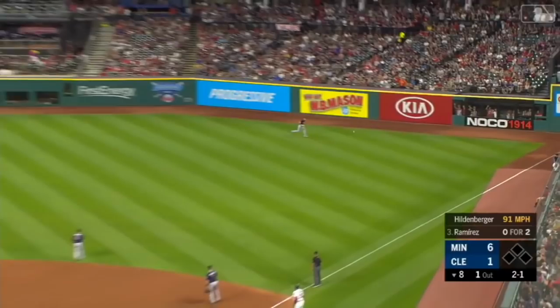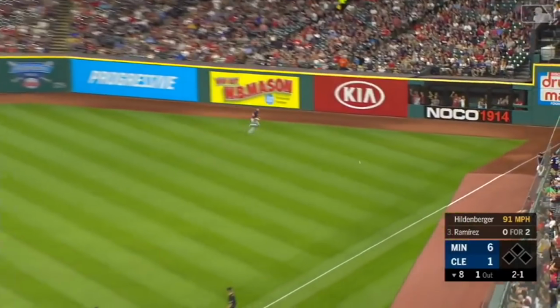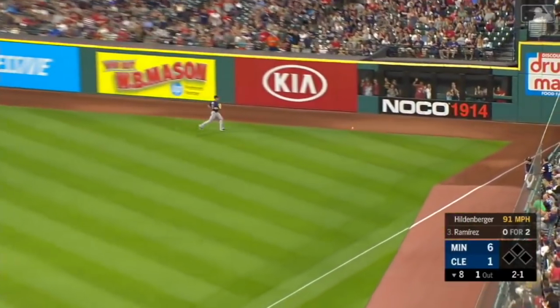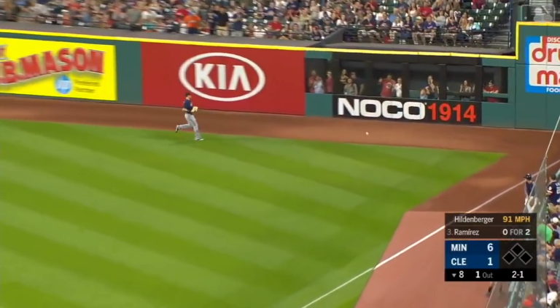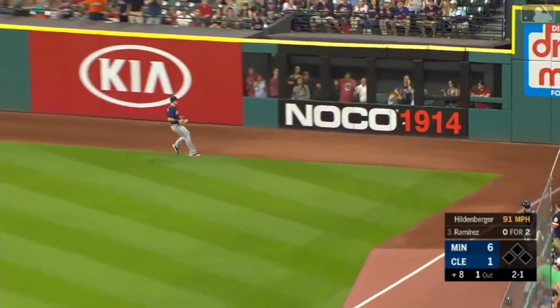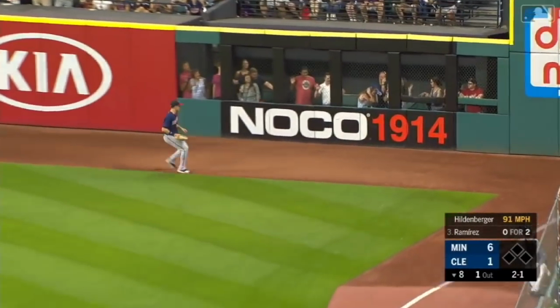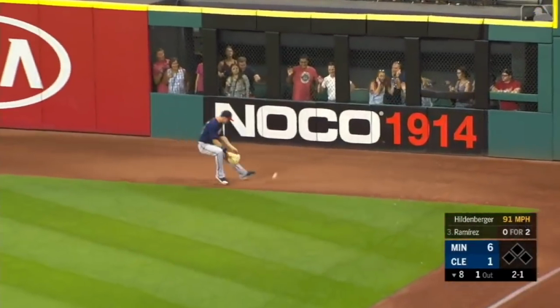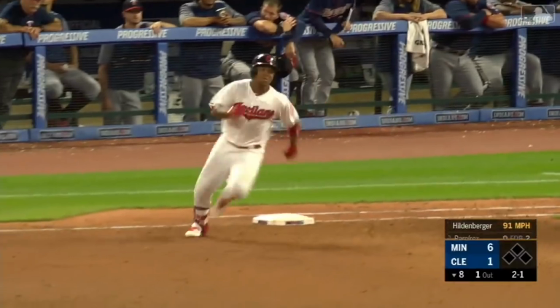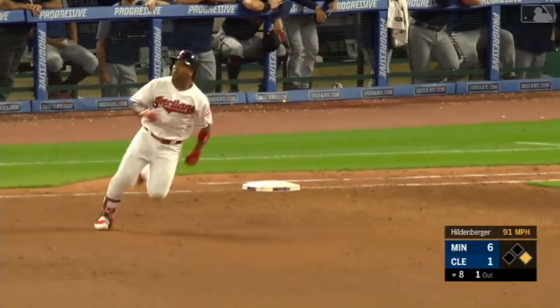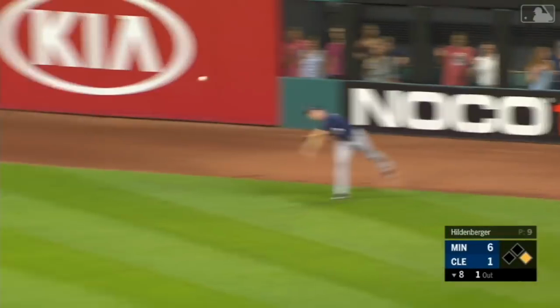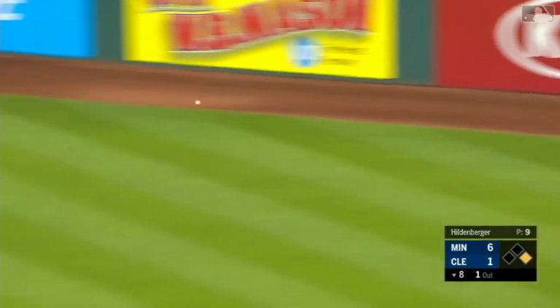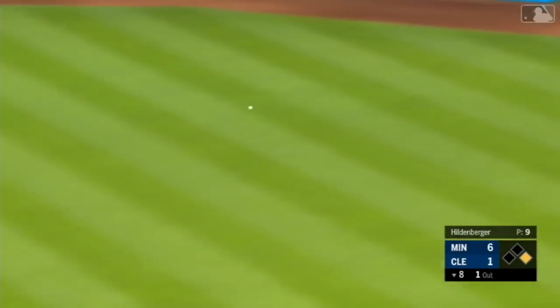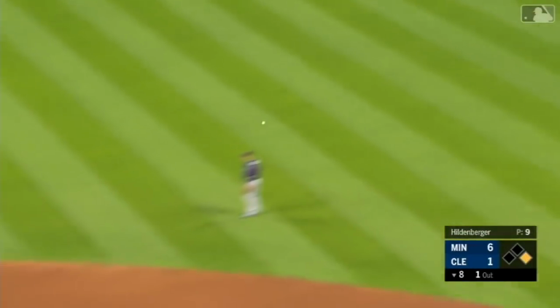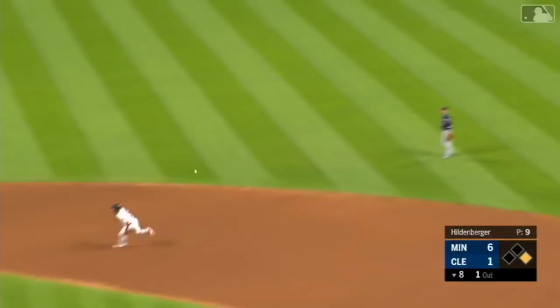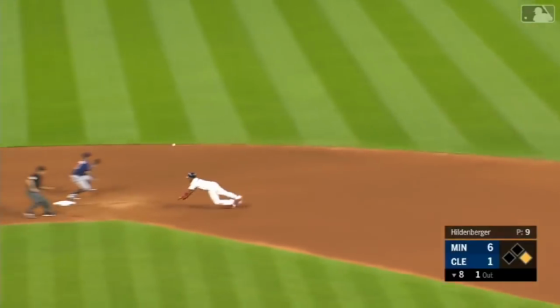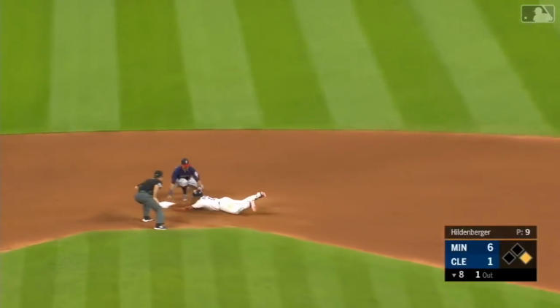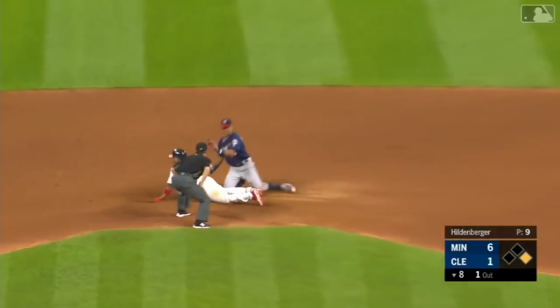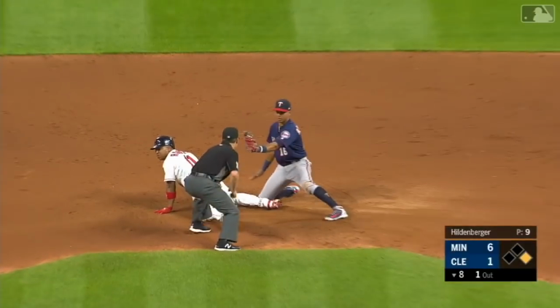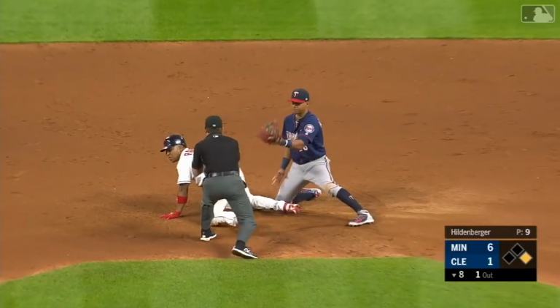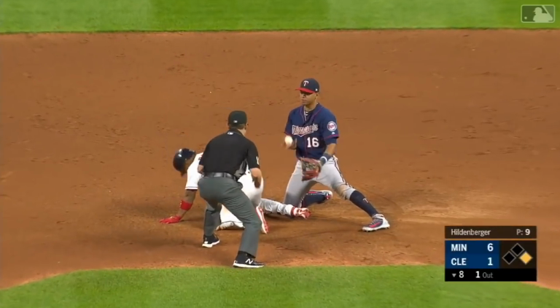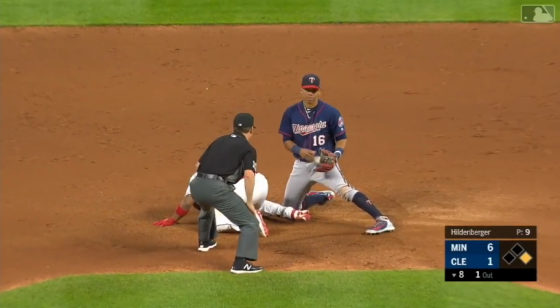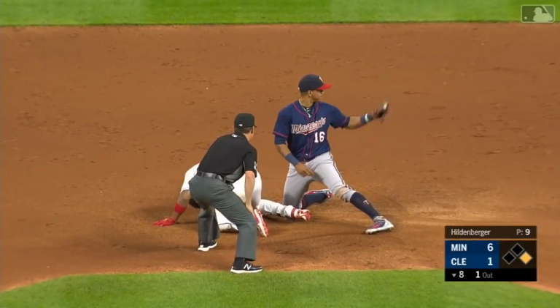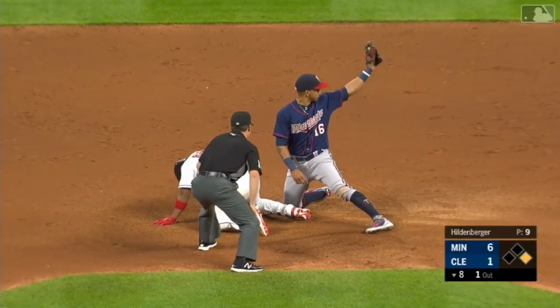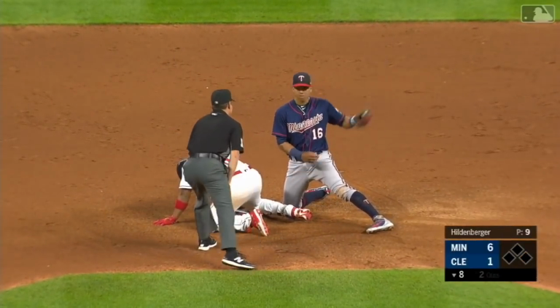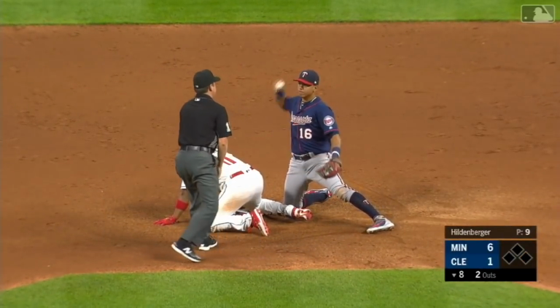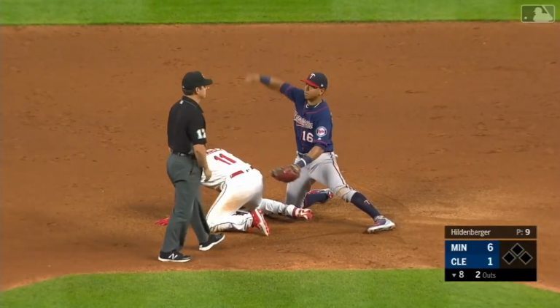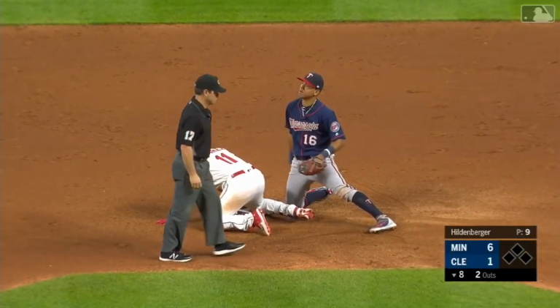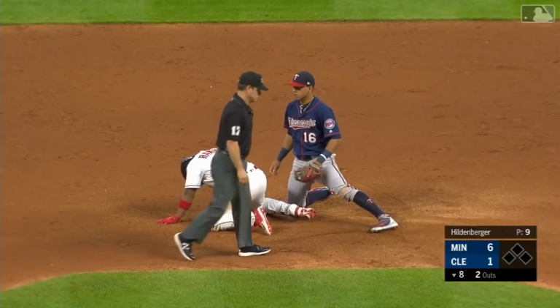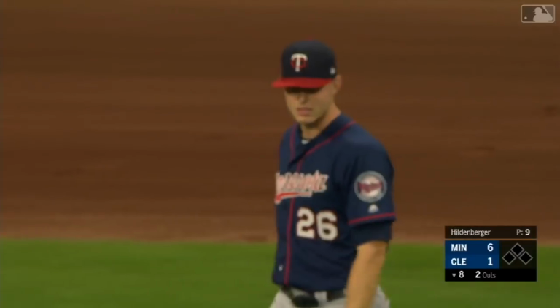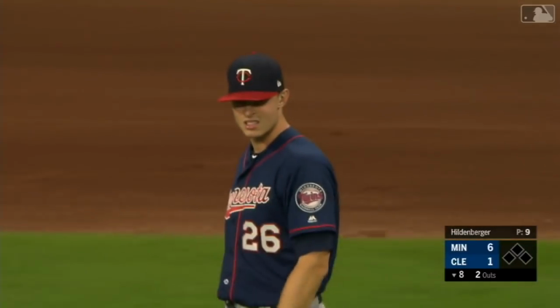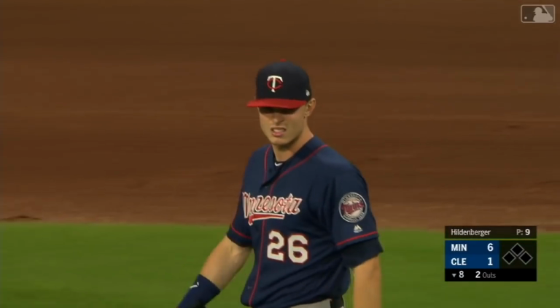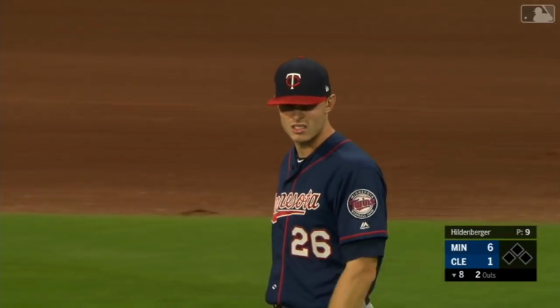That's down for a hit. Ramirez will dig around first, on his way to second. Kepler's throw is on the bag and he is out. Got him — Max Kepler throws out Ramirez from the right field corner.